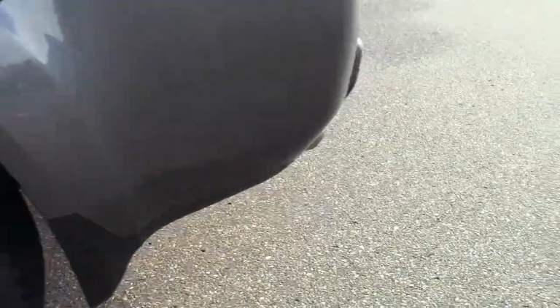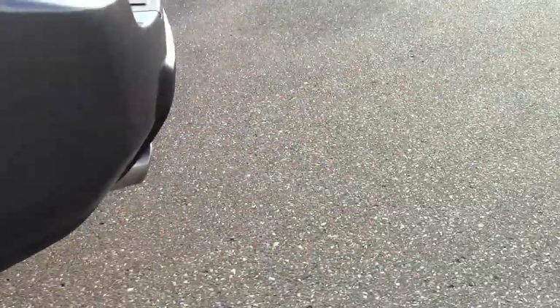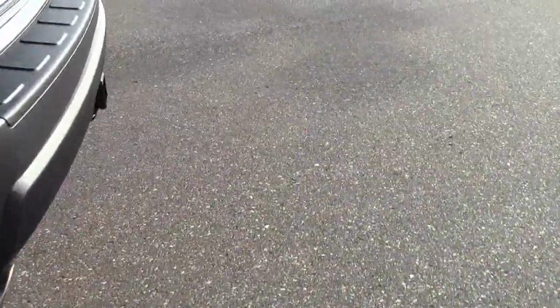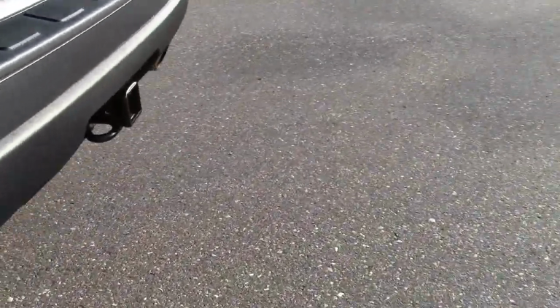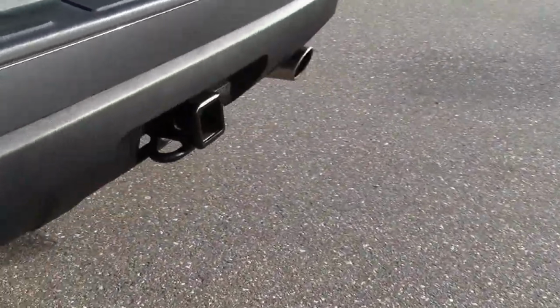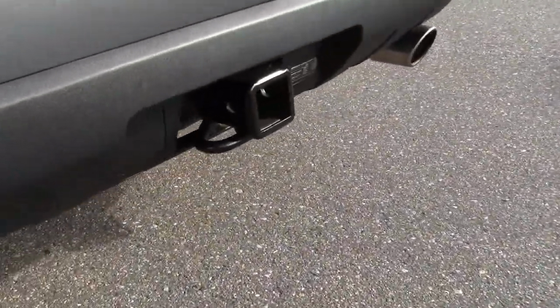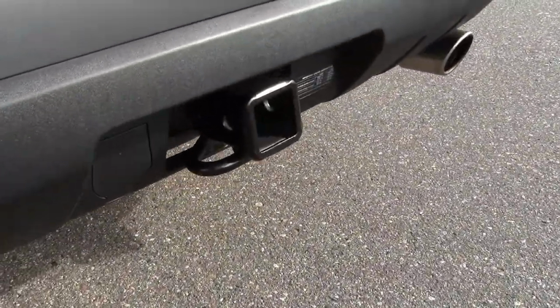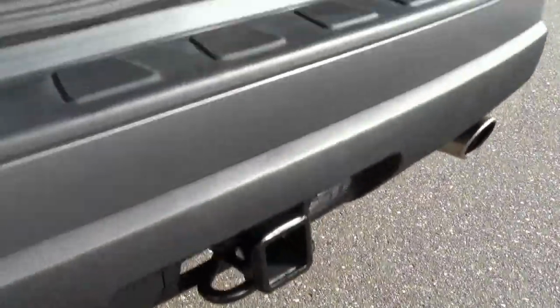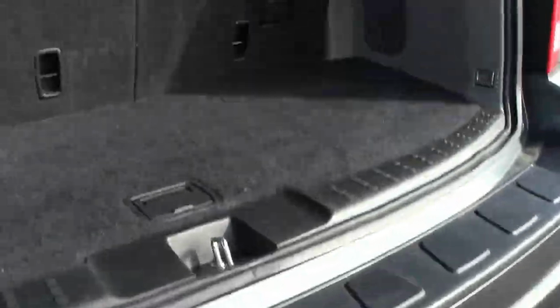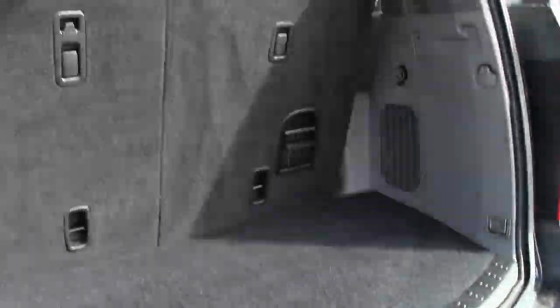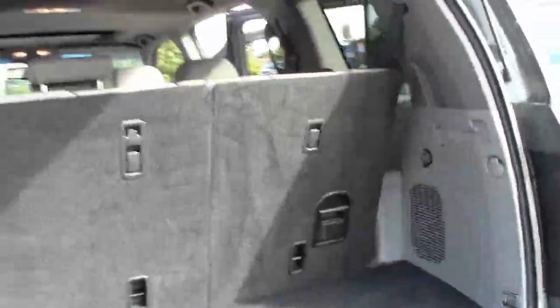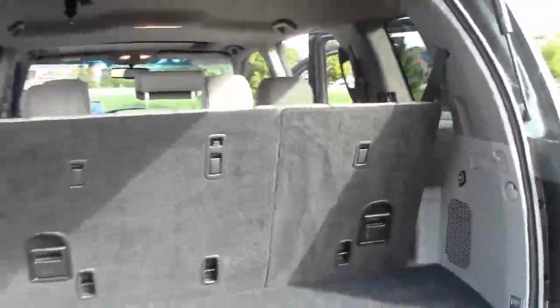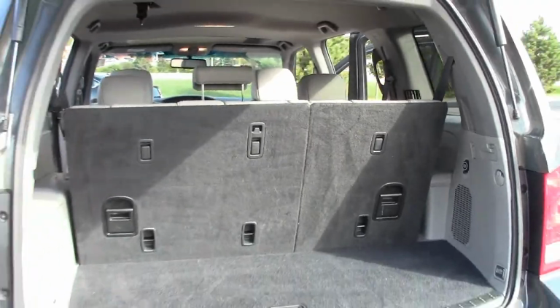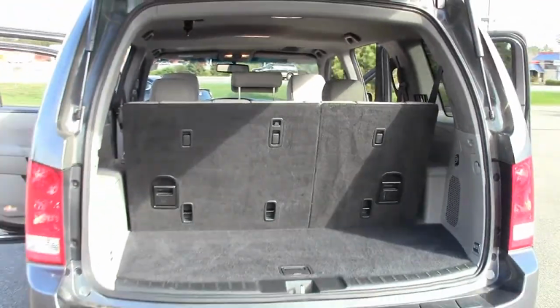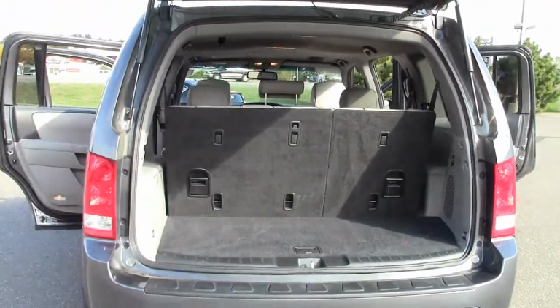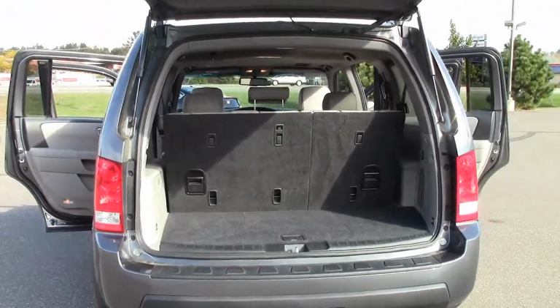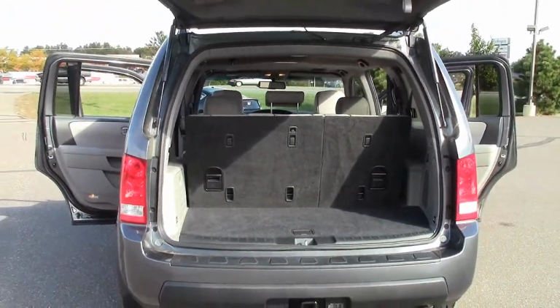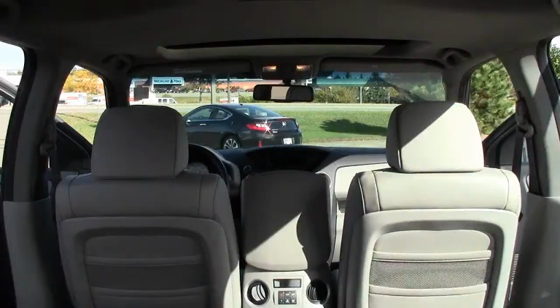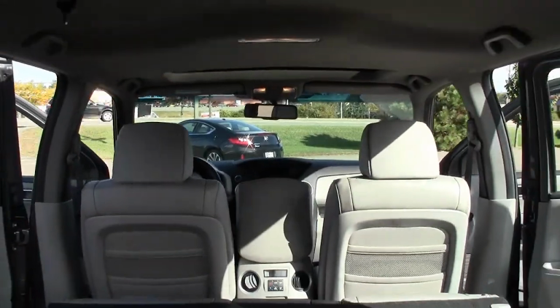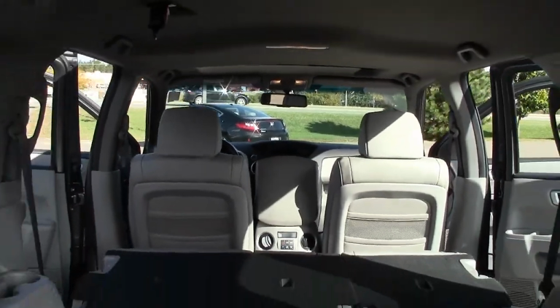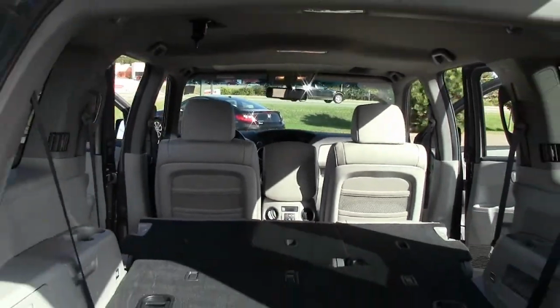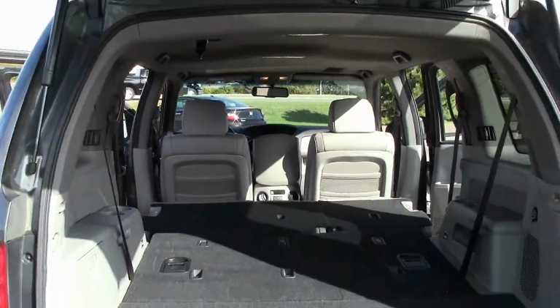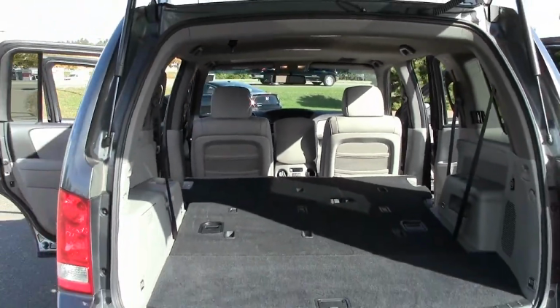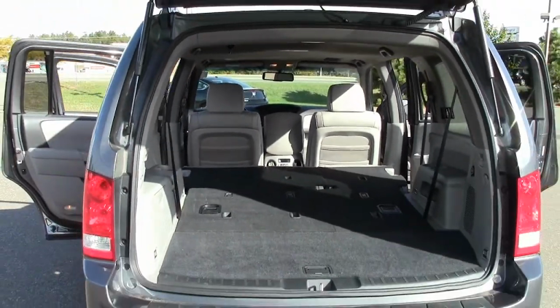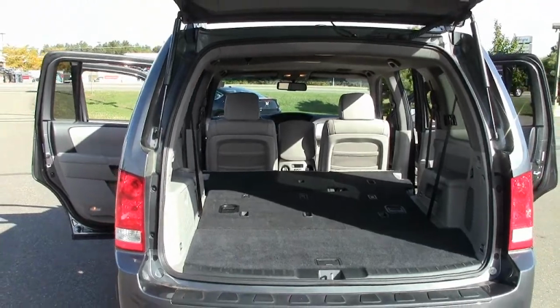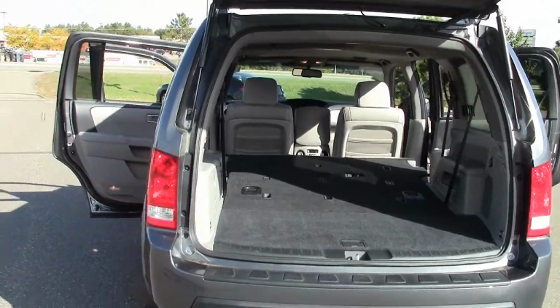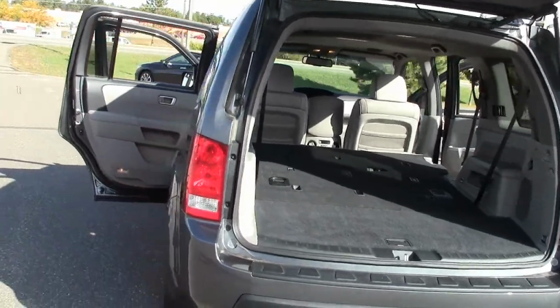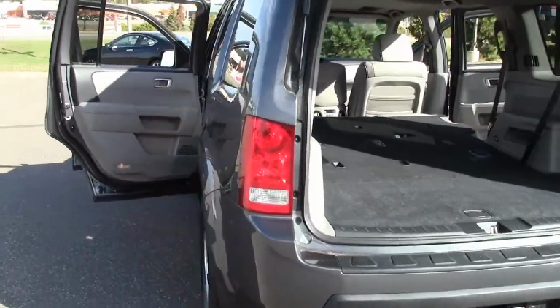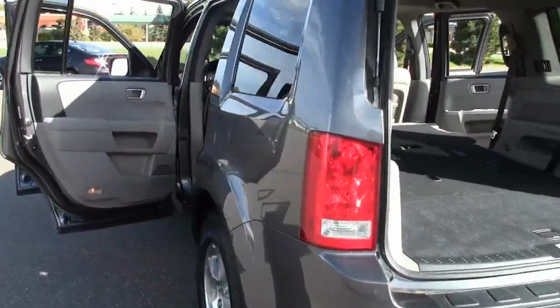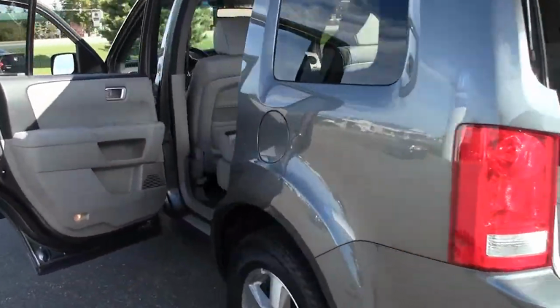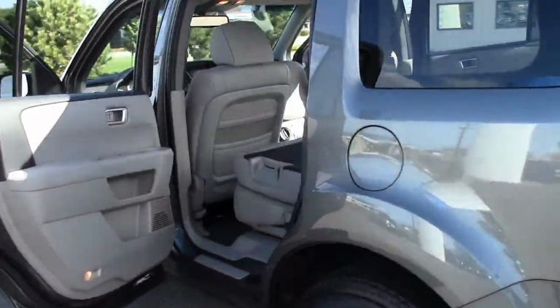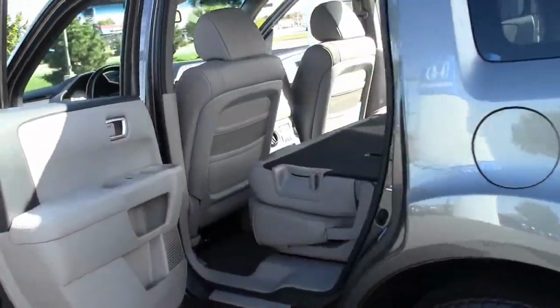Overall, the Pilot is a smart, reliable choice for transportation, especially for people who need the ability to transport cargo or up to 8 passengers, but prefer the styling and driving dynamics of an SUV over a minivan.